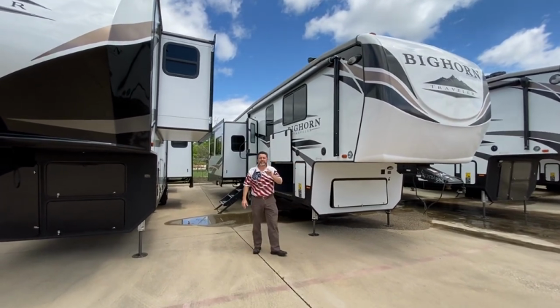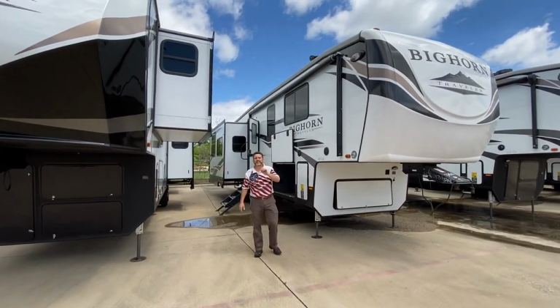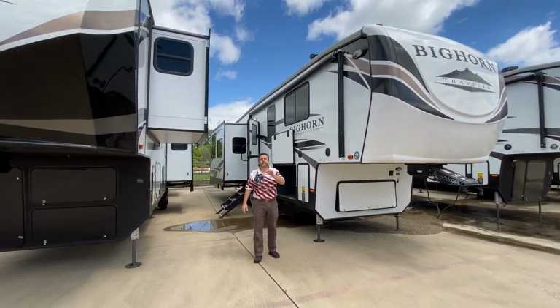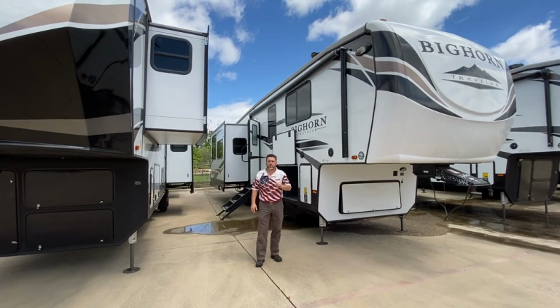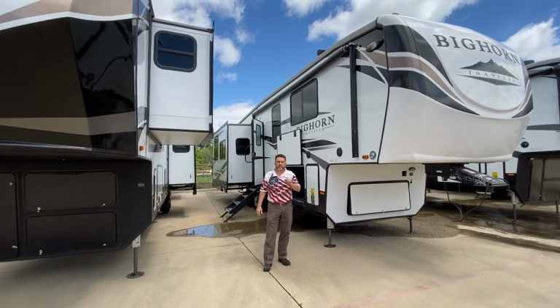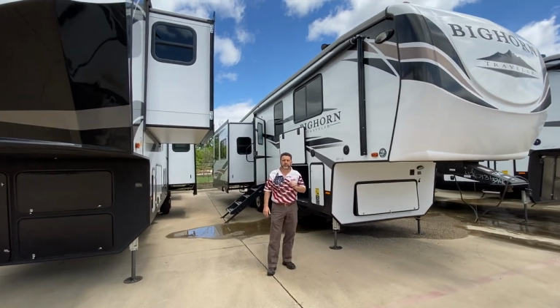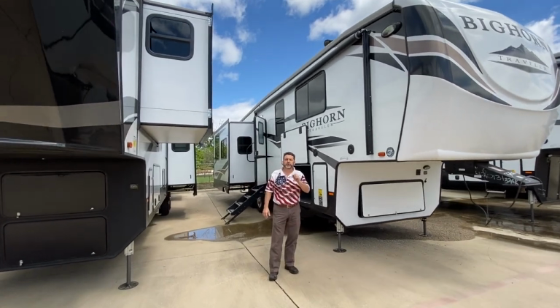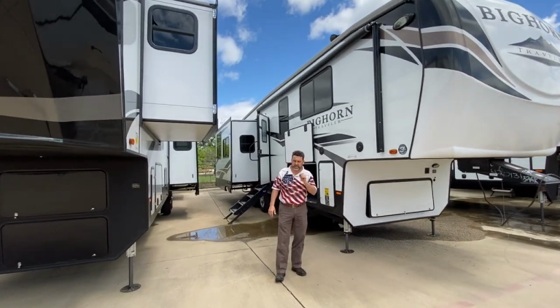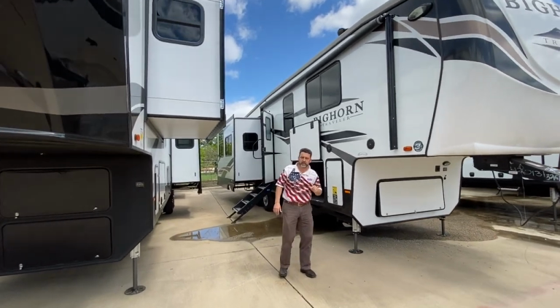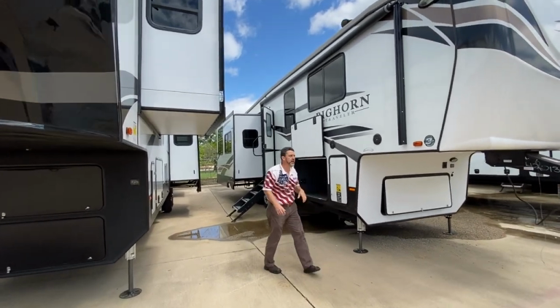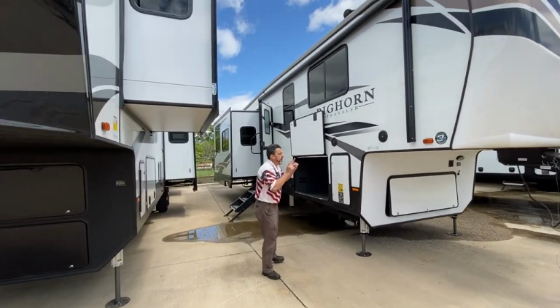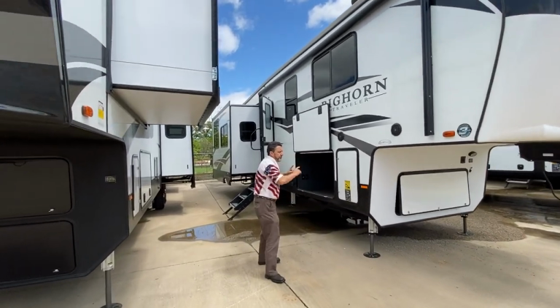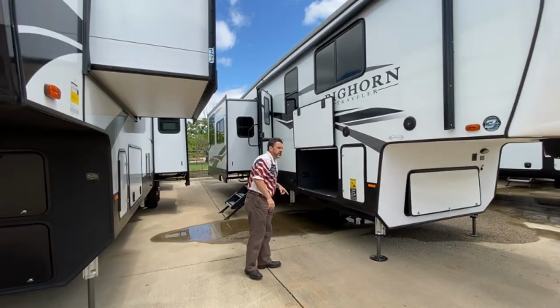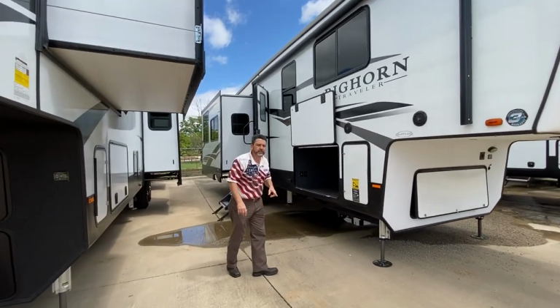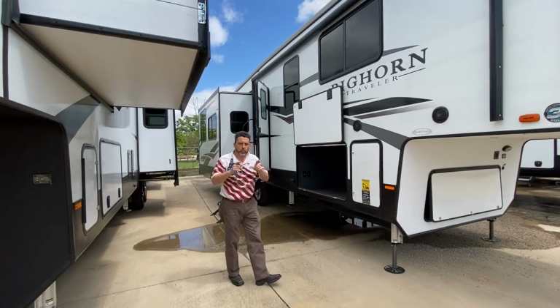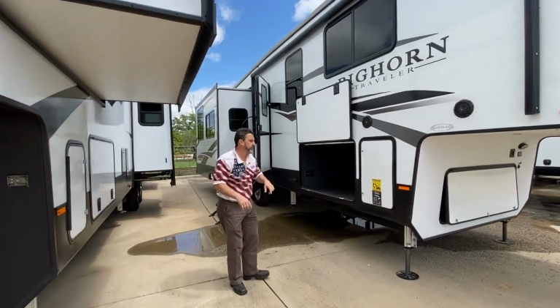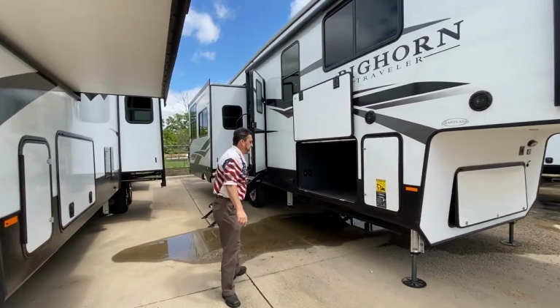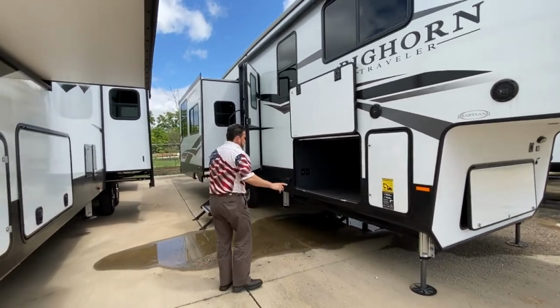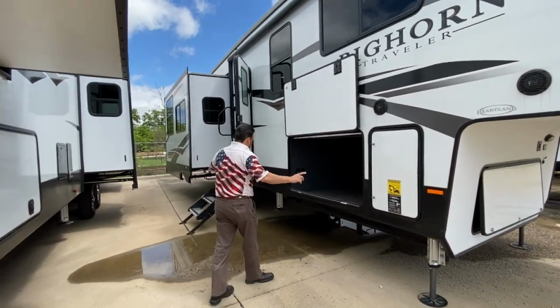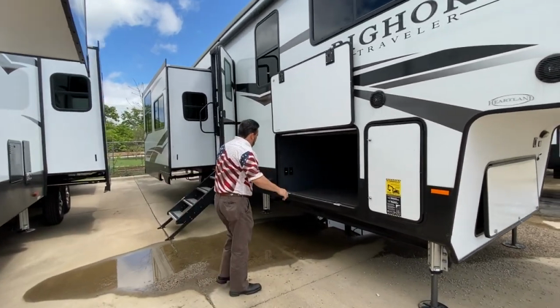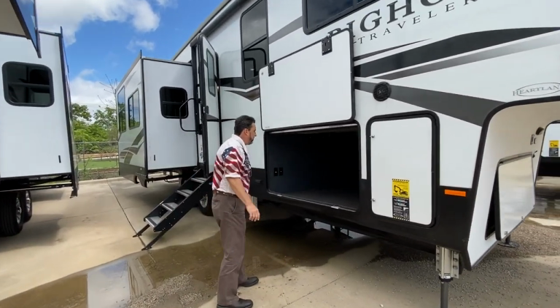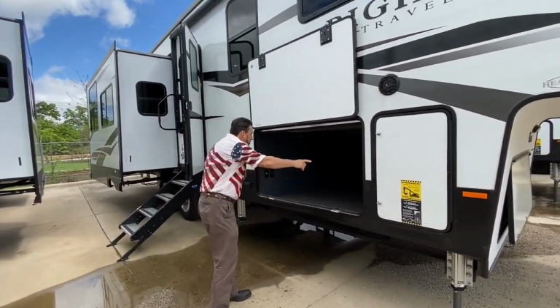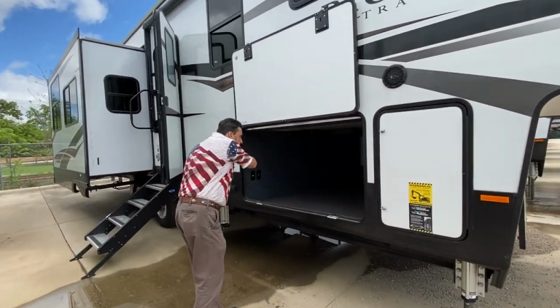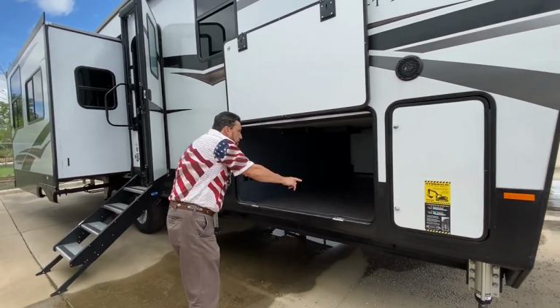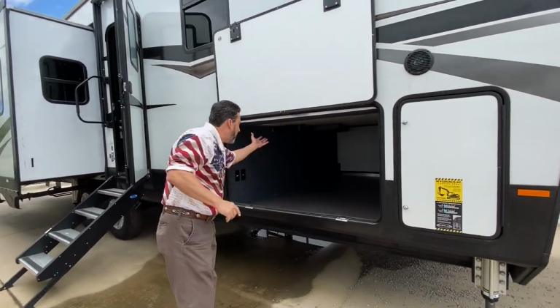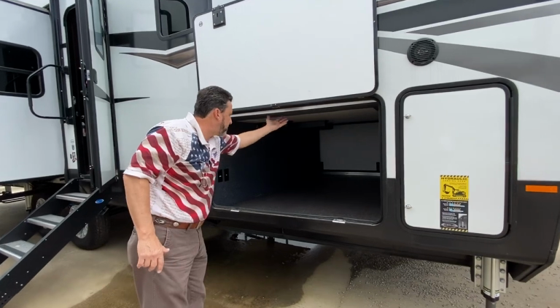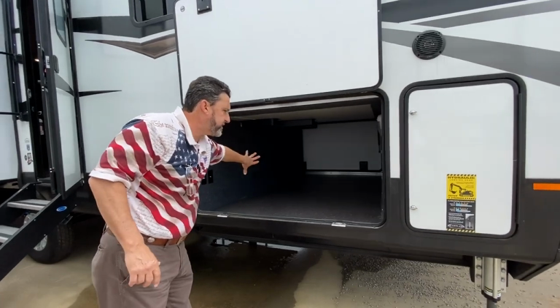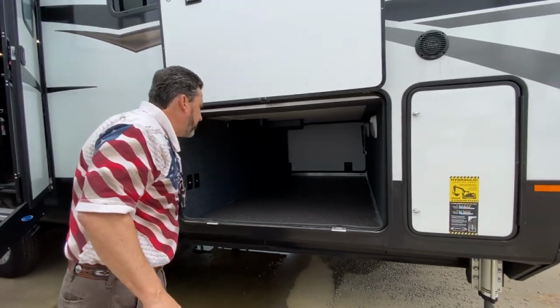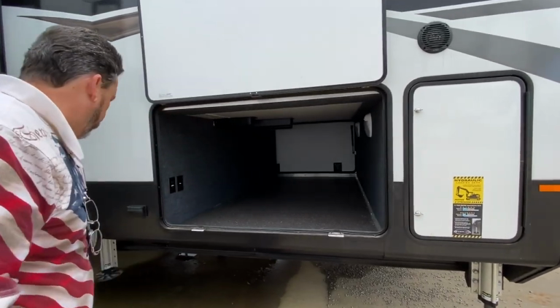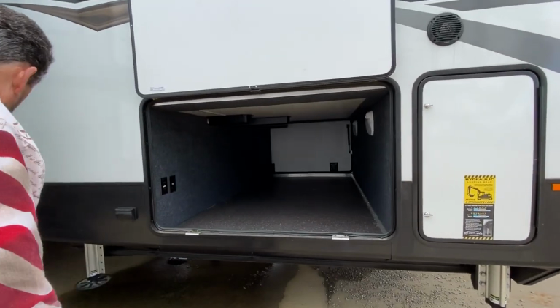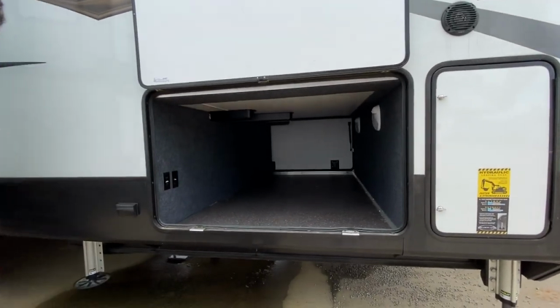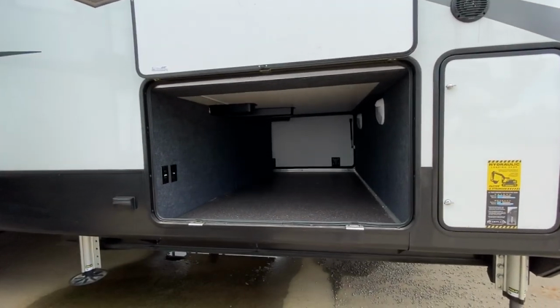This is a Bighorn 32 GK, made for full-time living, warrantied for full-time living. Hydraulic auto level, large storage bay — all the storage bays are all finished off. They do a great job at that.